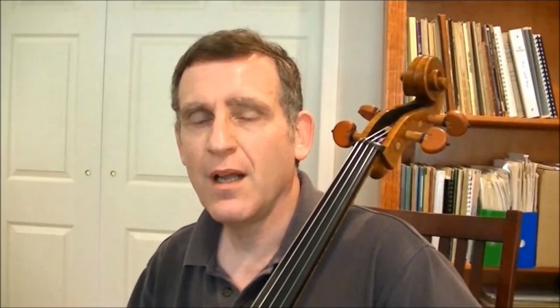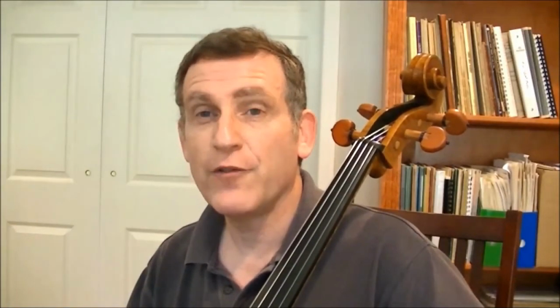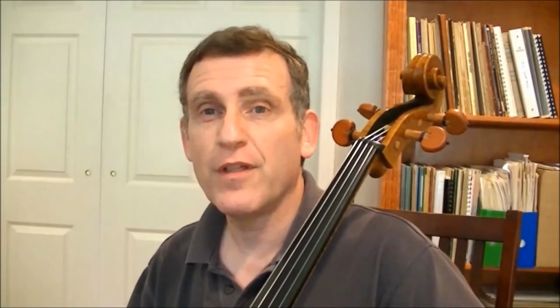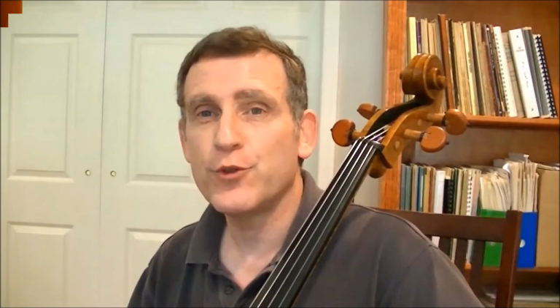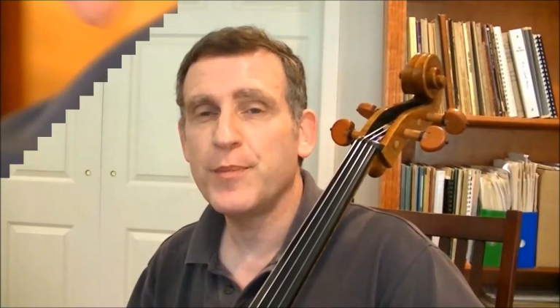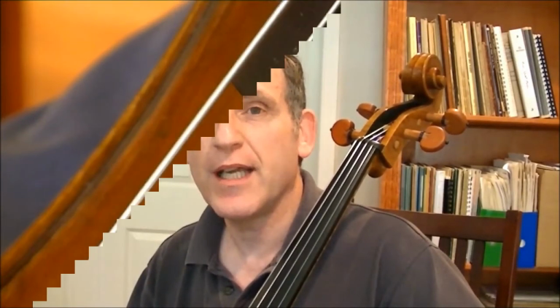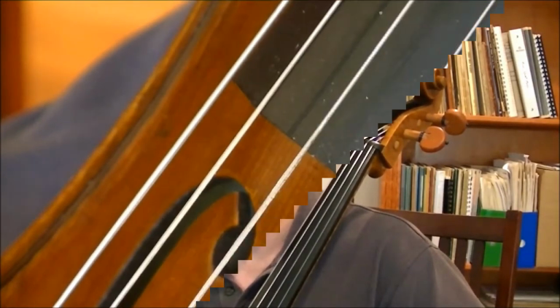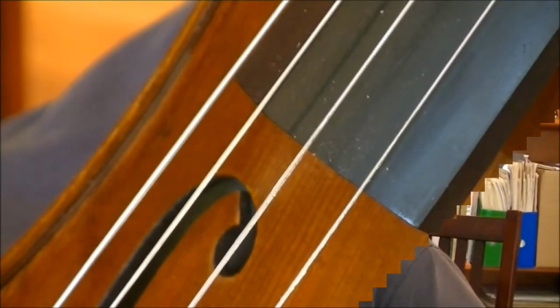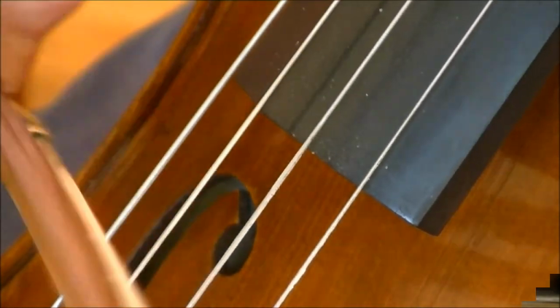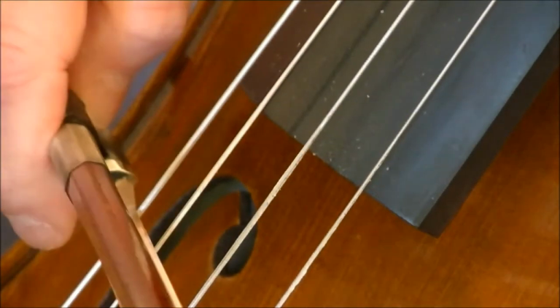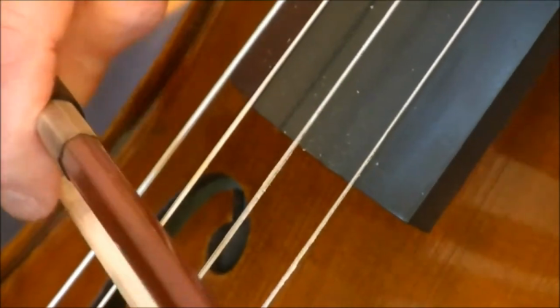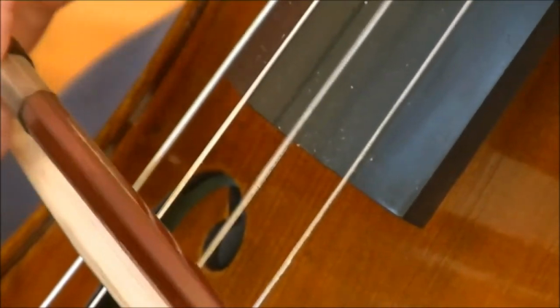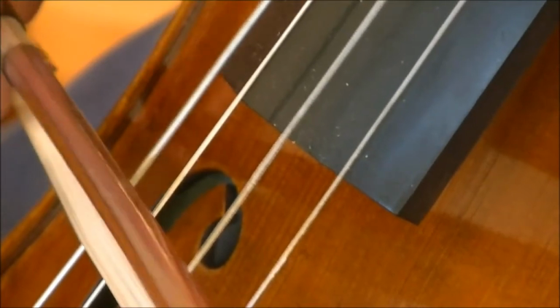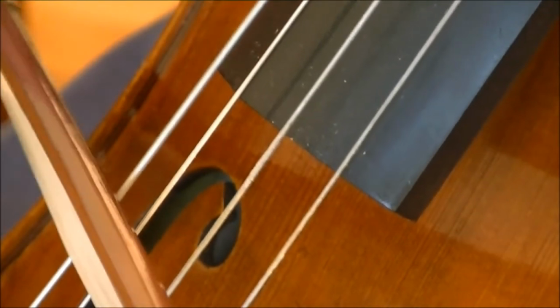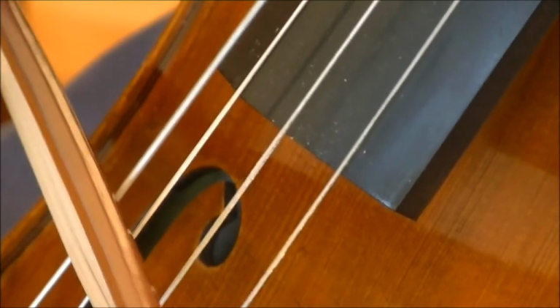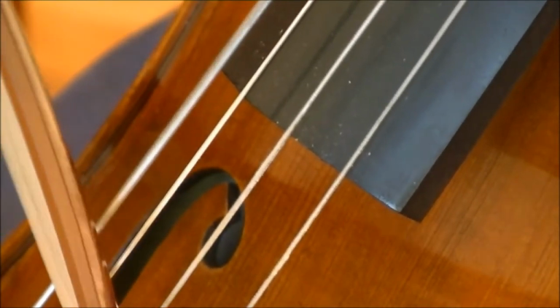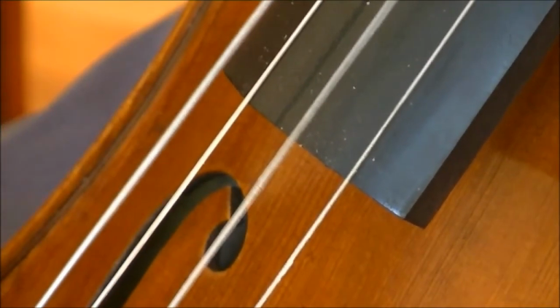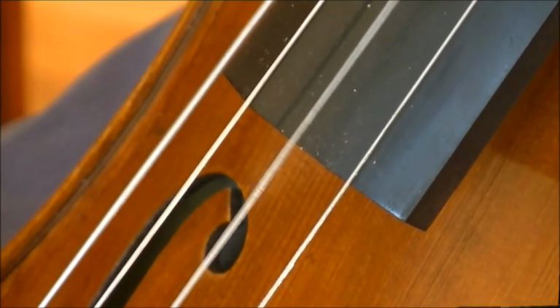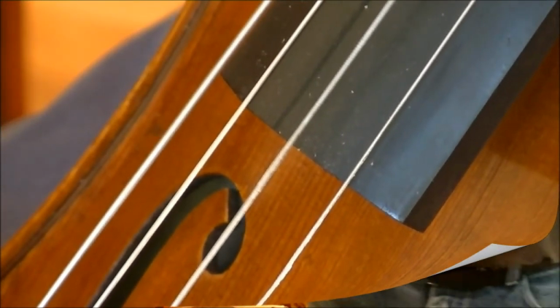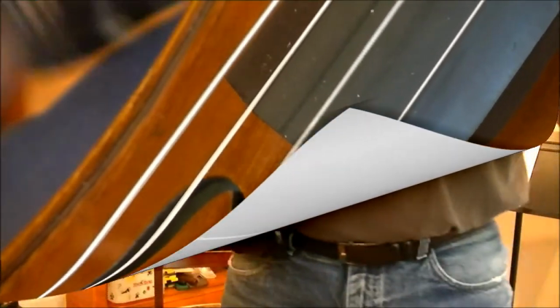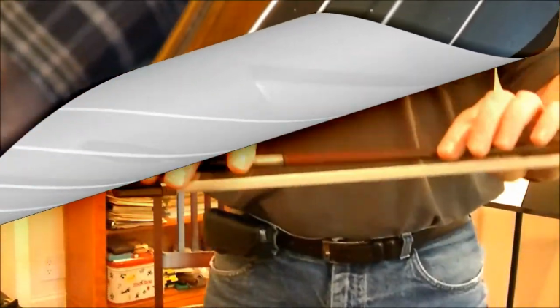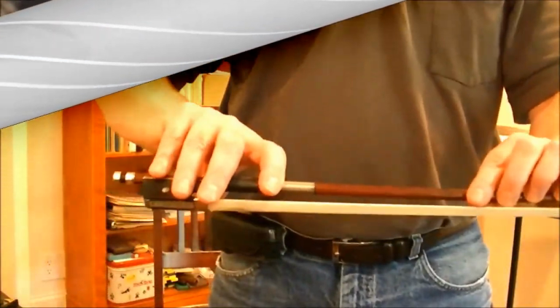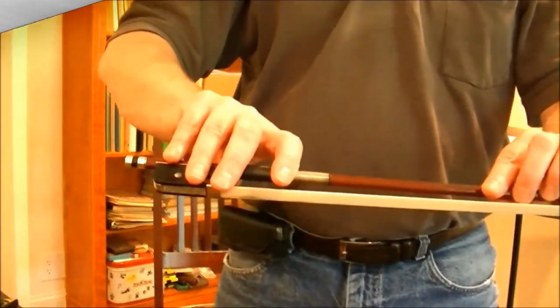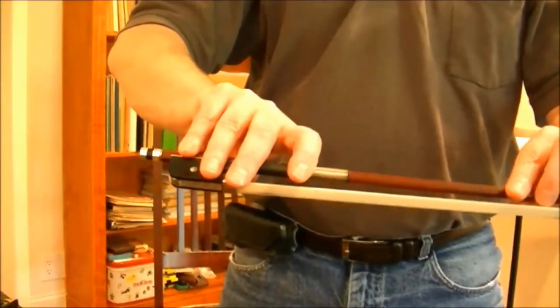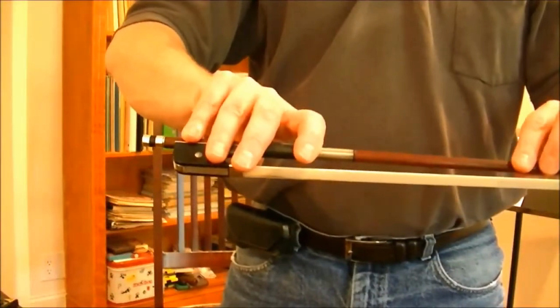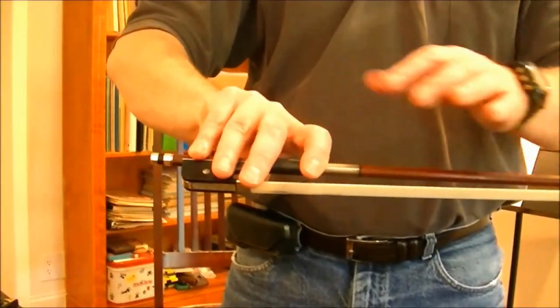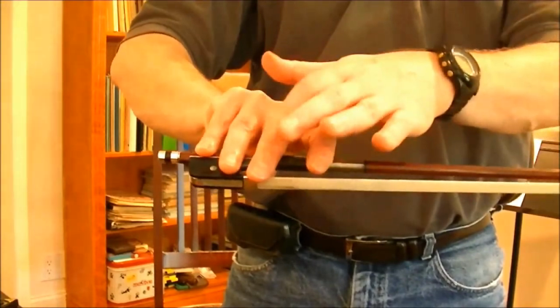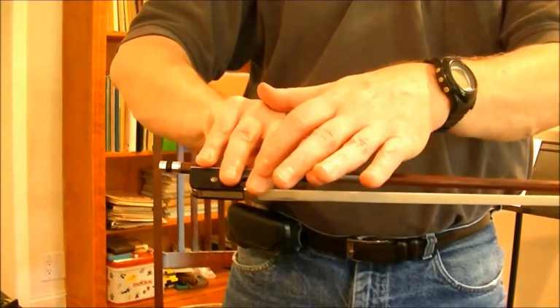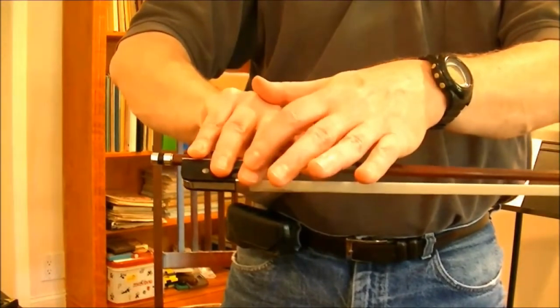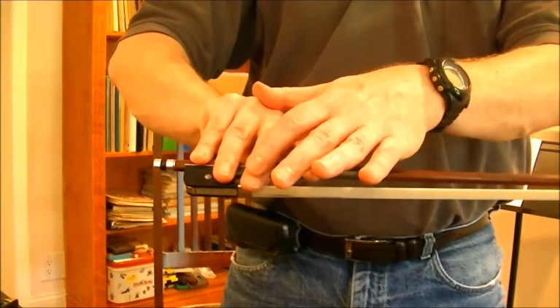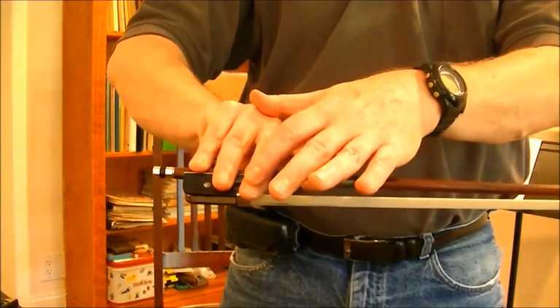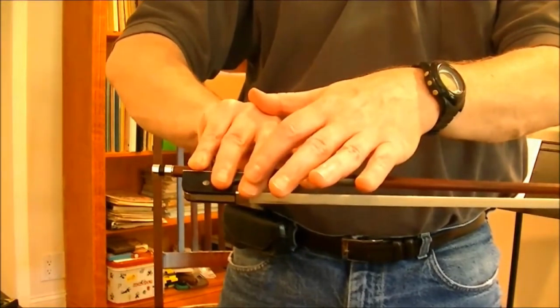Hi everyone and thanks for joining me today. Welcome to the RealCelloGuy channel. Here I present a whole bunch of videos on a number of things ranging from cello technique, as you see here.